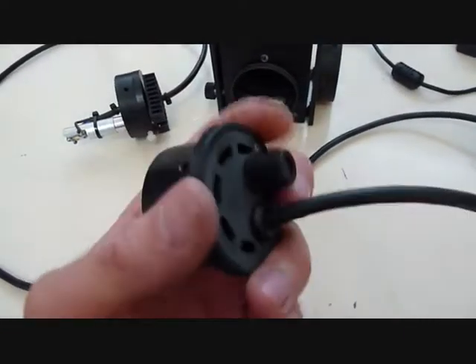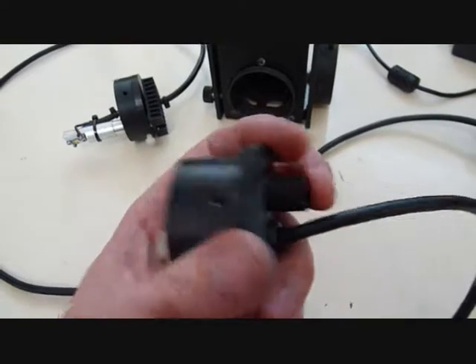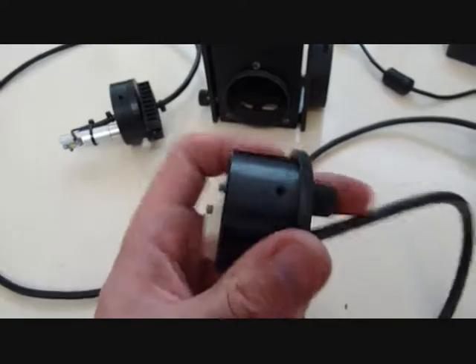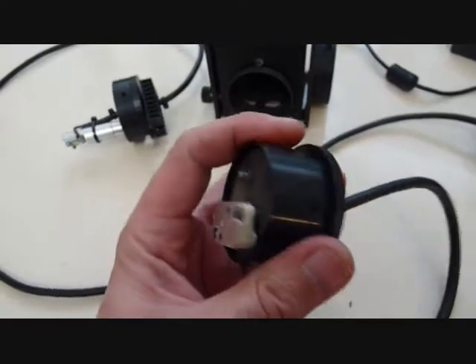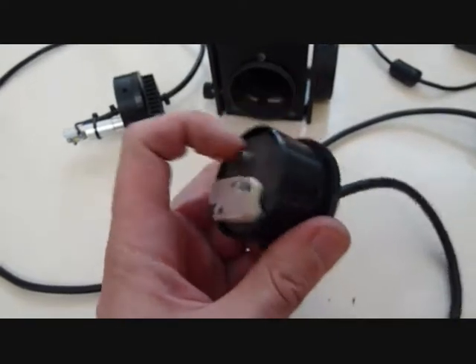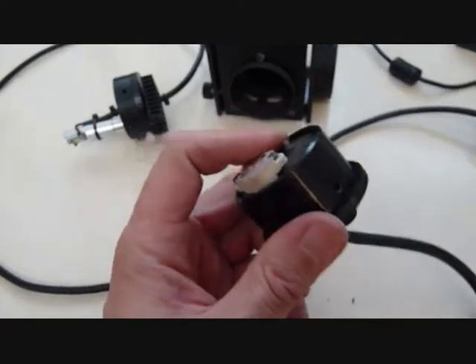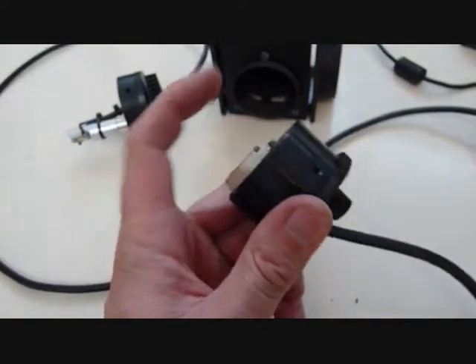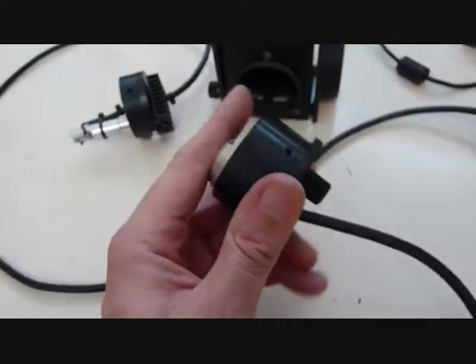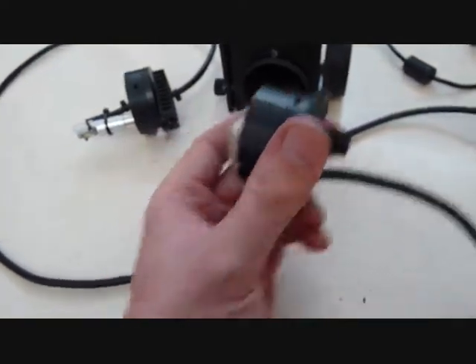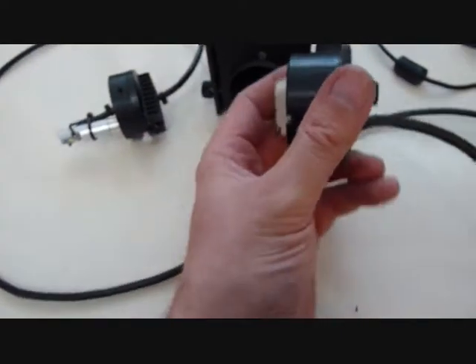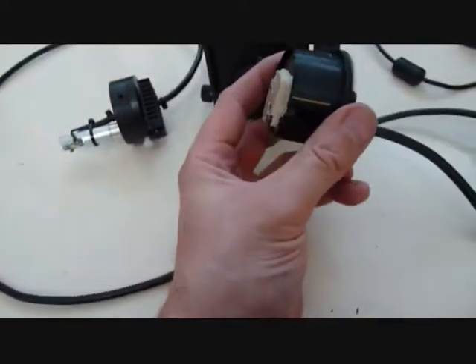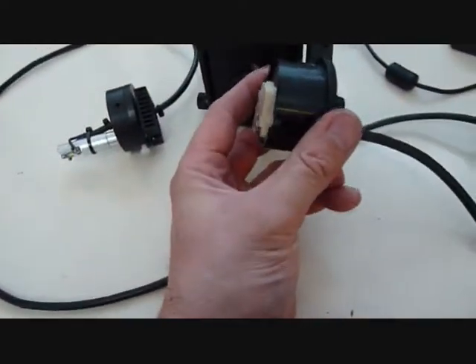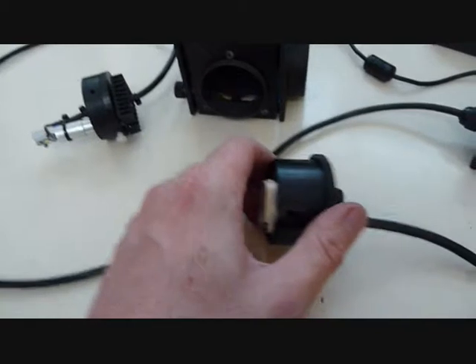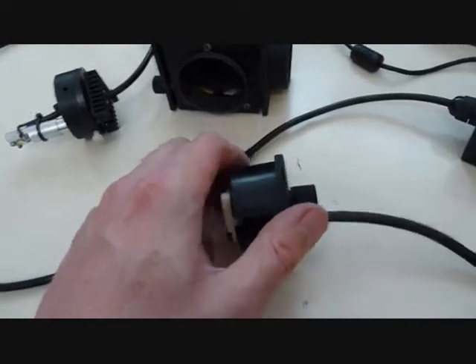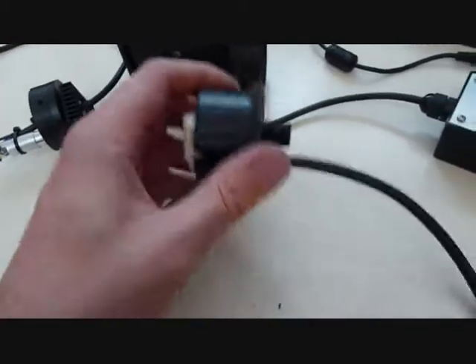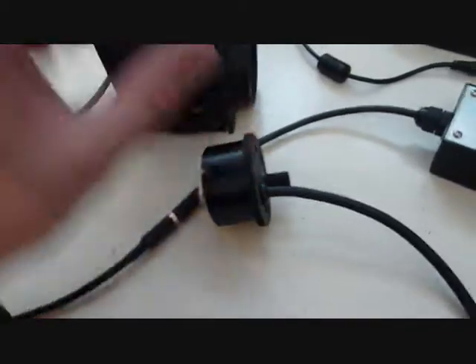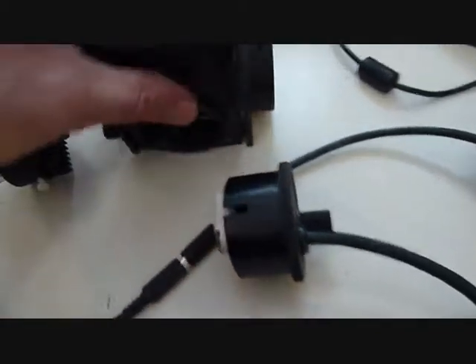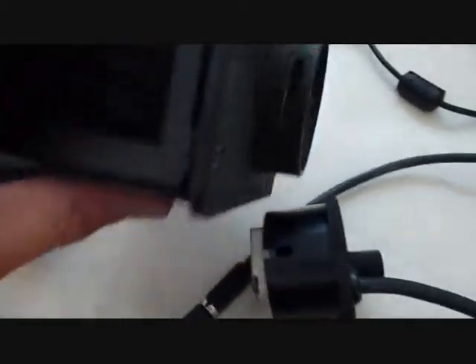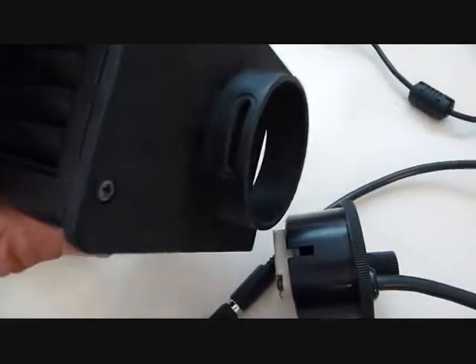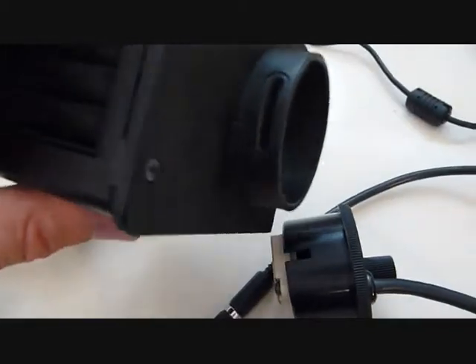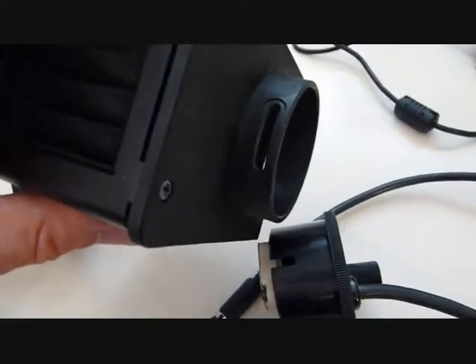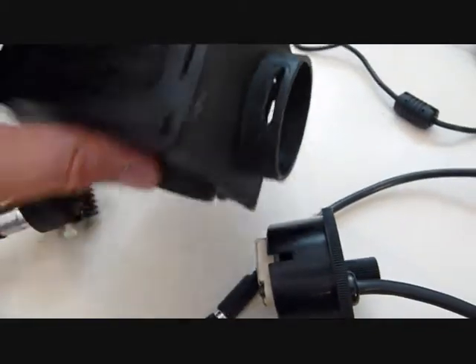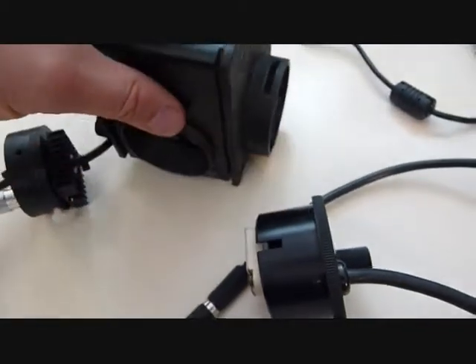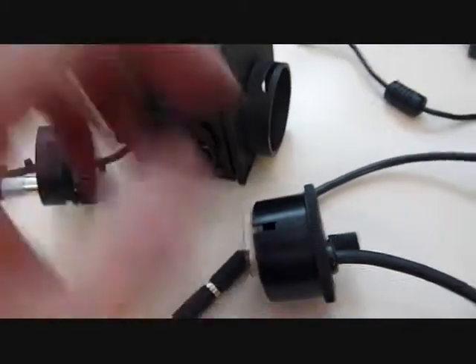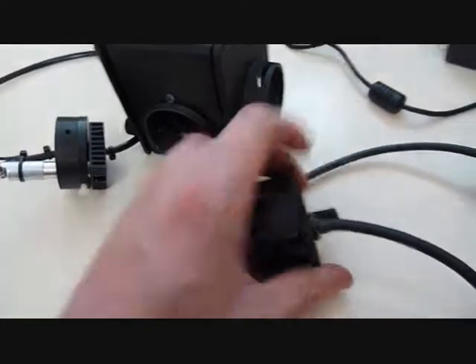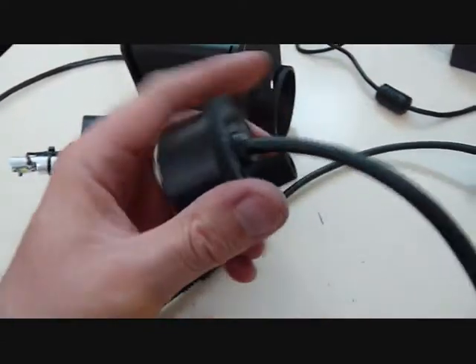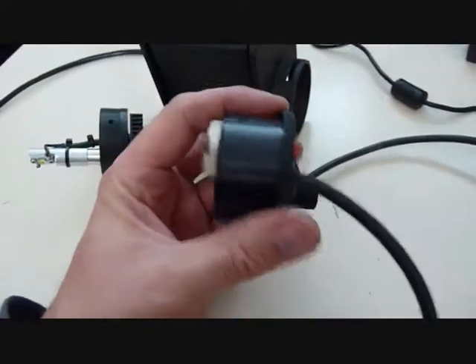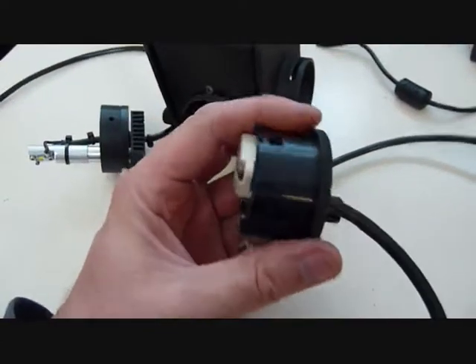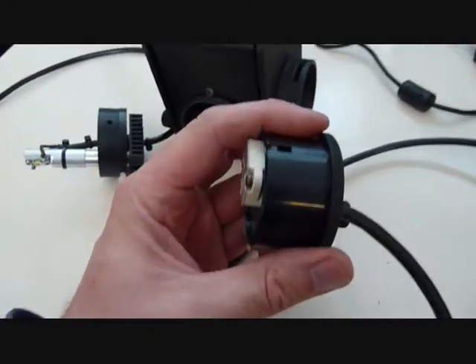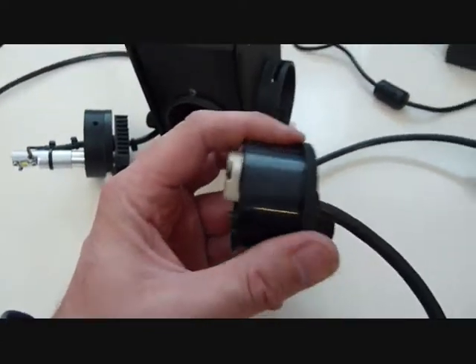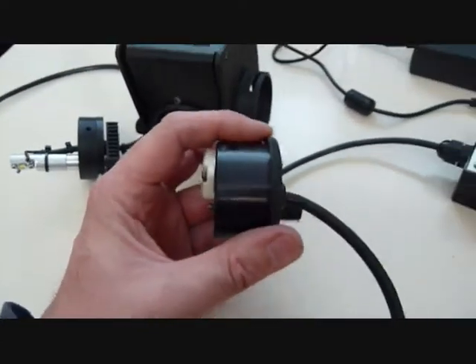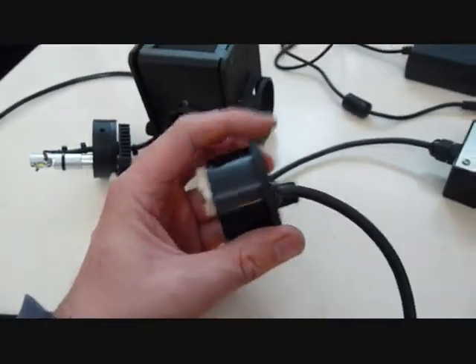It's got a screw here to move the bulb to the left and right. And then it's got a slotted hole to rotate the housing to move the bulb up and down.